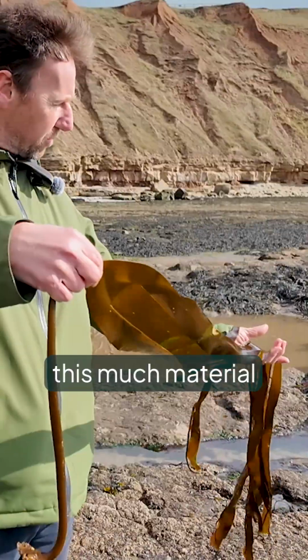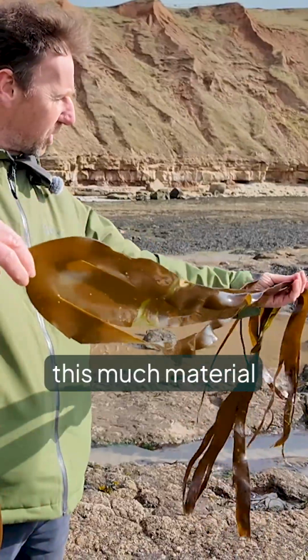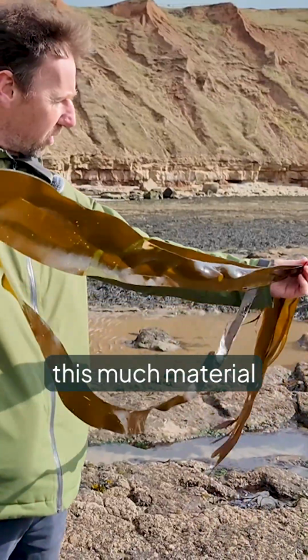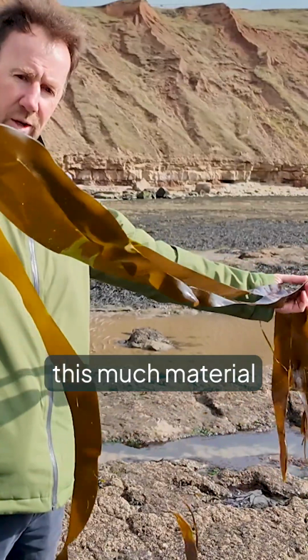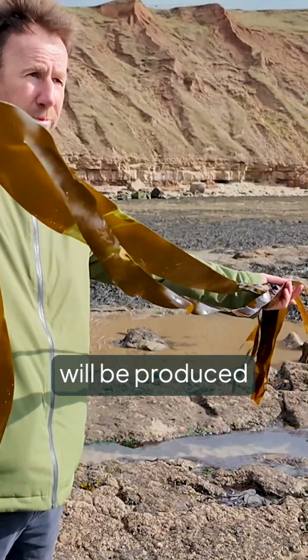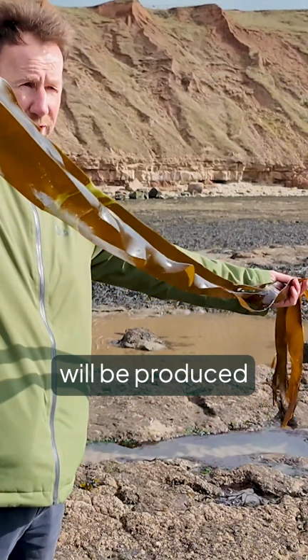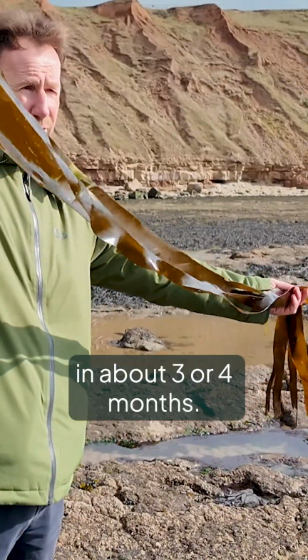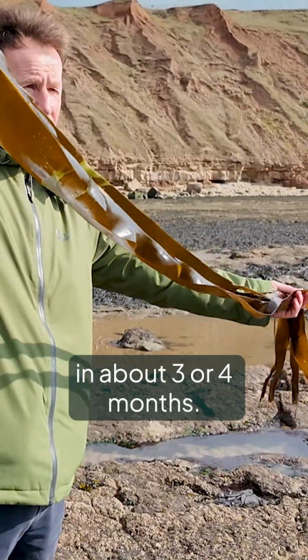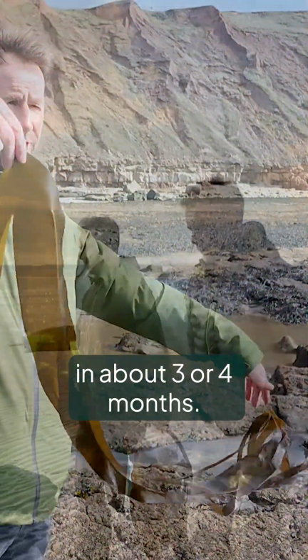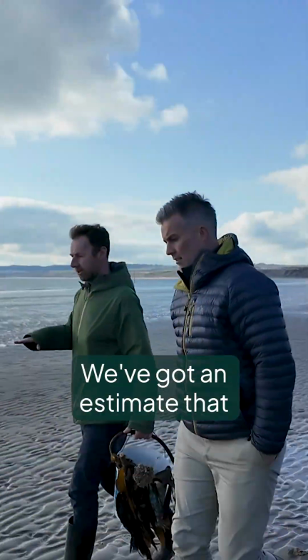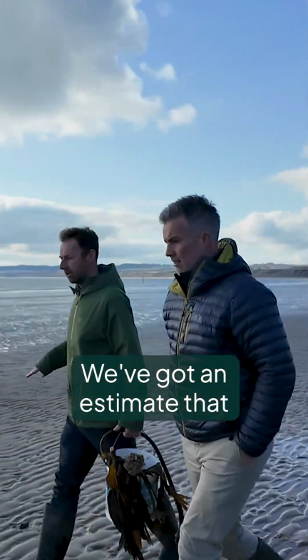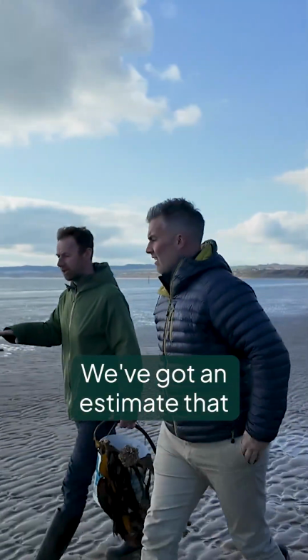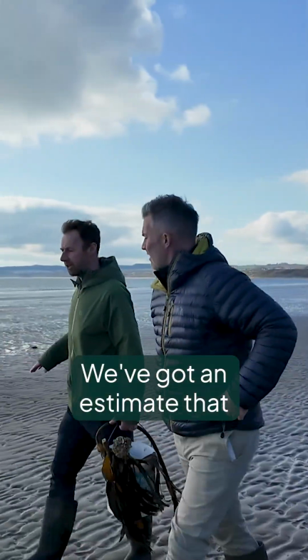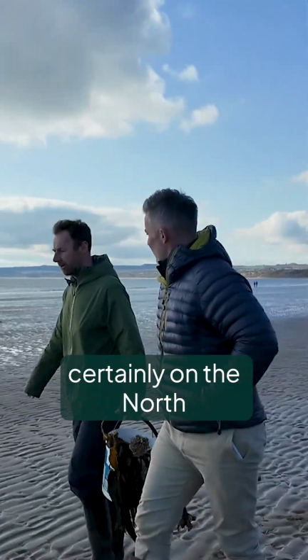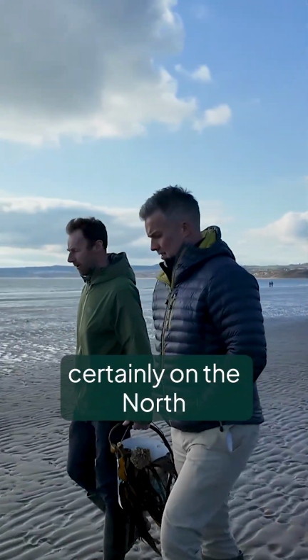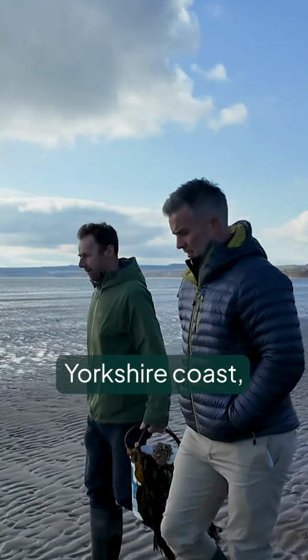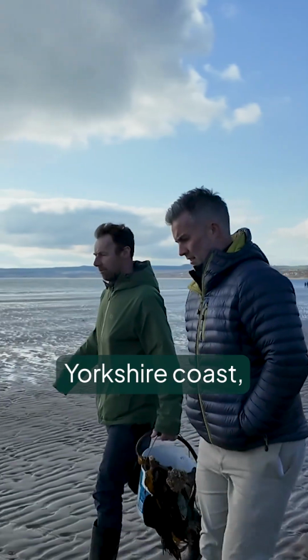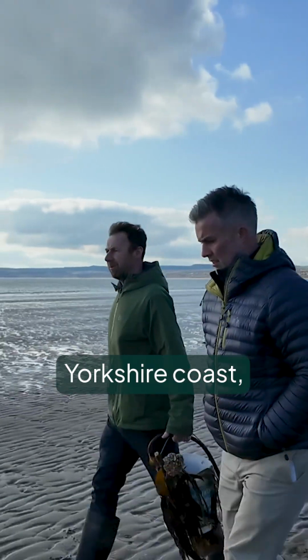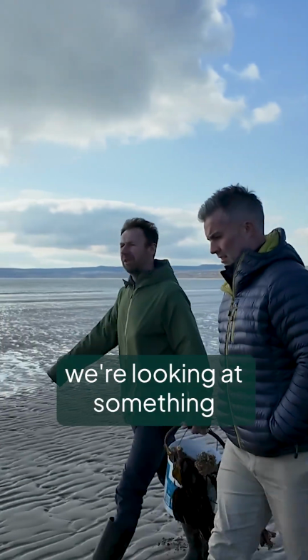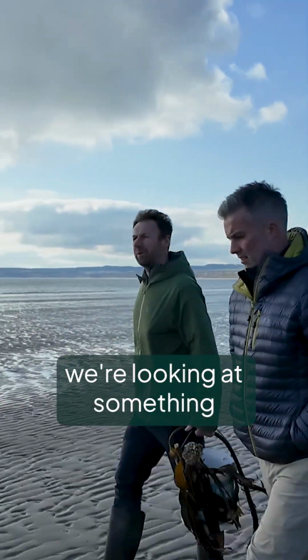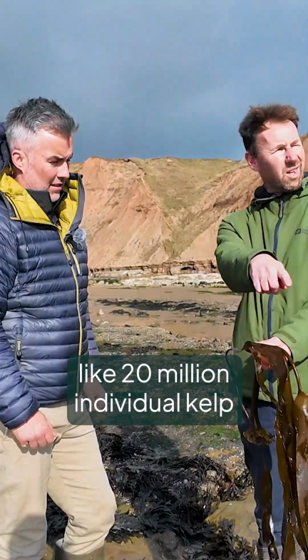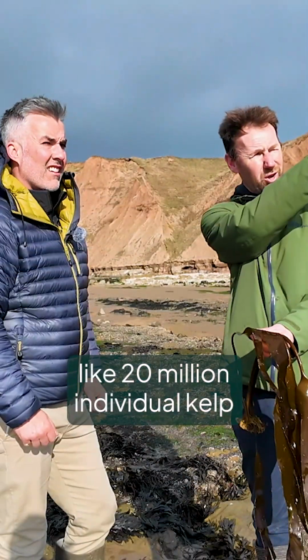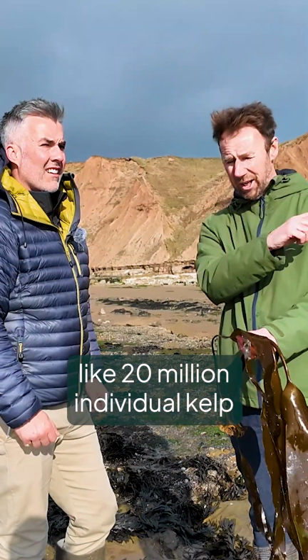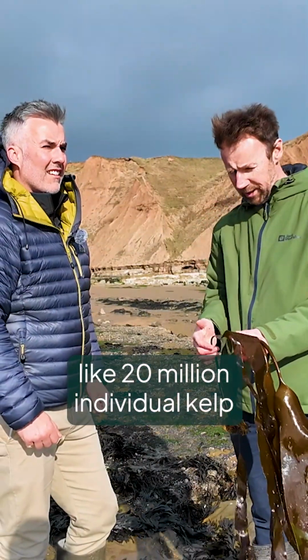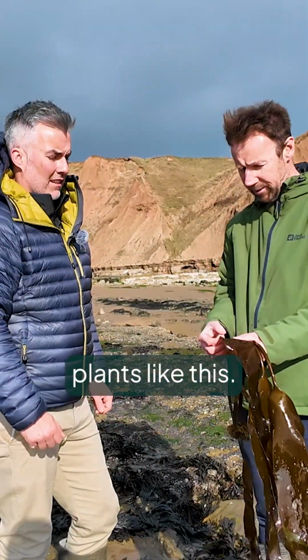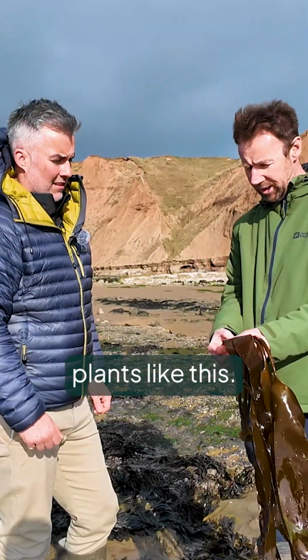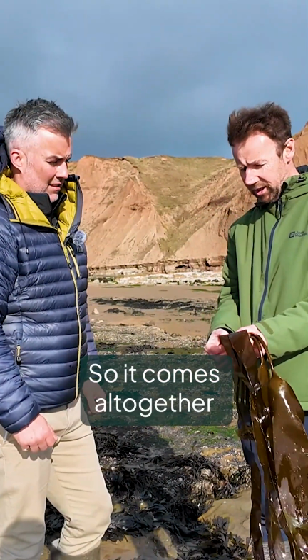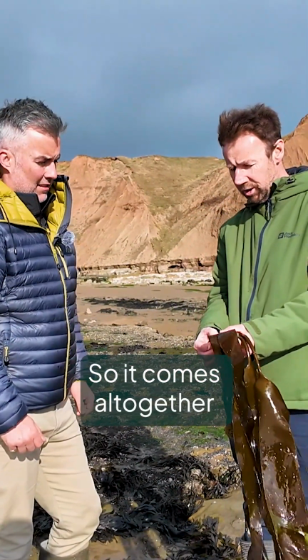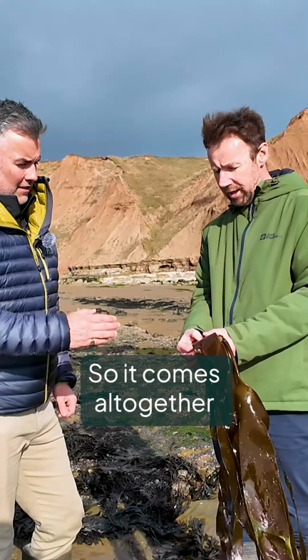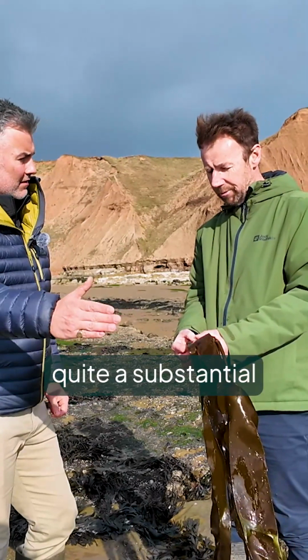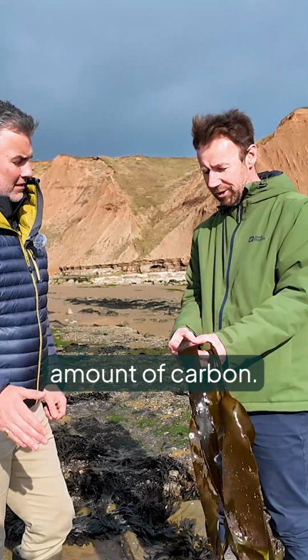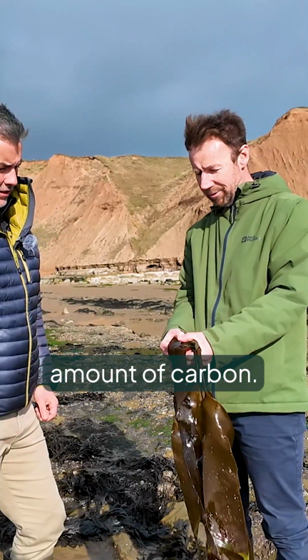this much material will be produced in about three or four months. We've got an estimate that certainly on the North Yorkshire coast, we're looking at something like 20 million individual kelp plants like this. So it all comes together as quite a substantial amount of carbon.